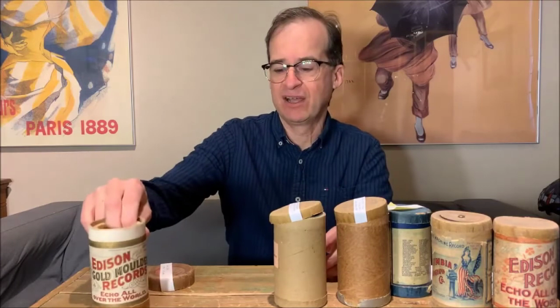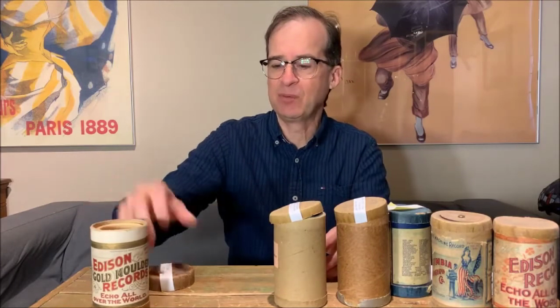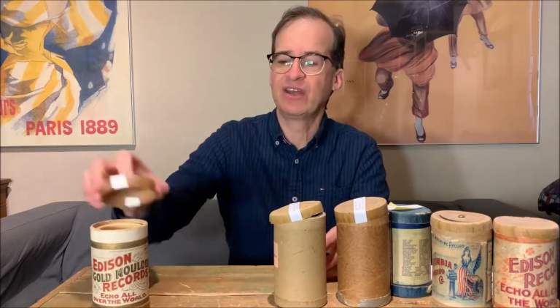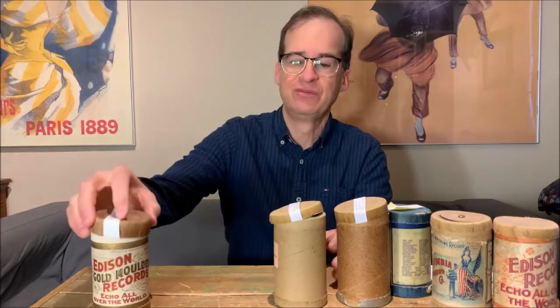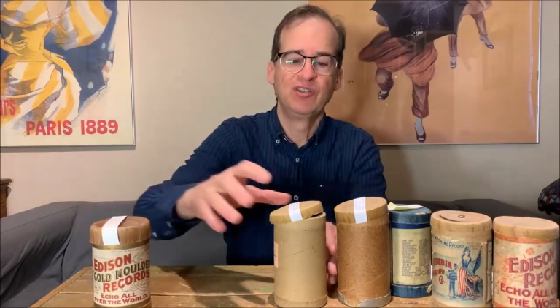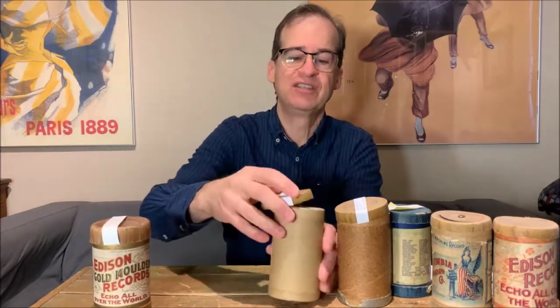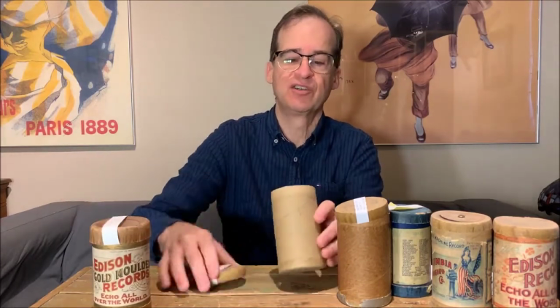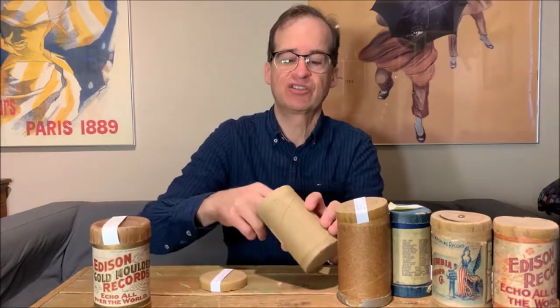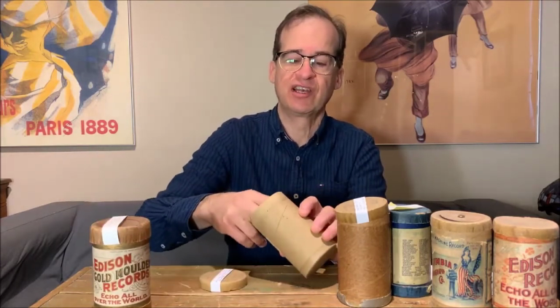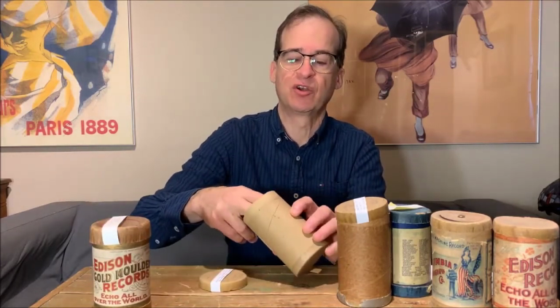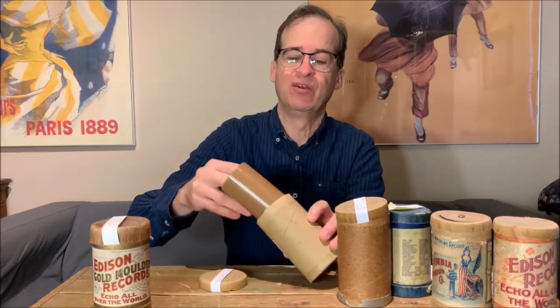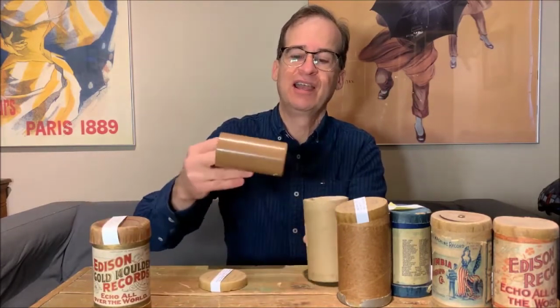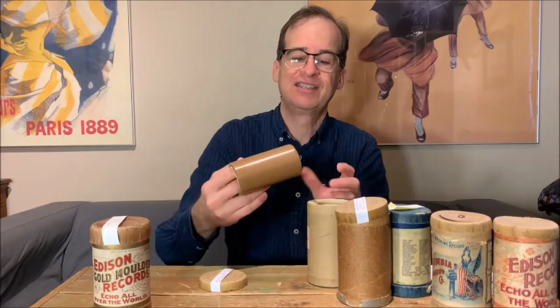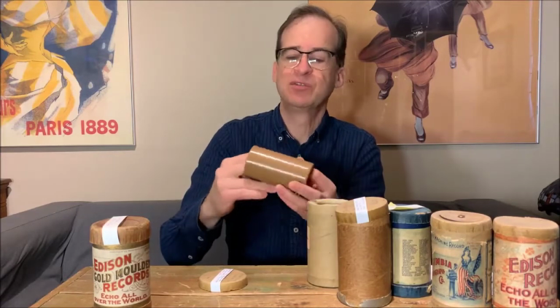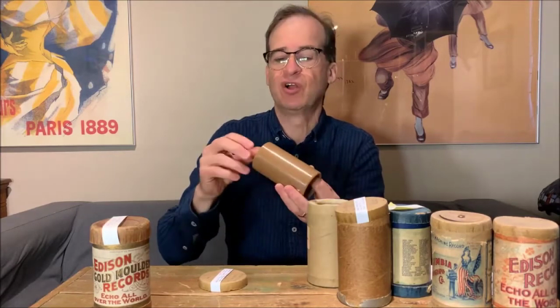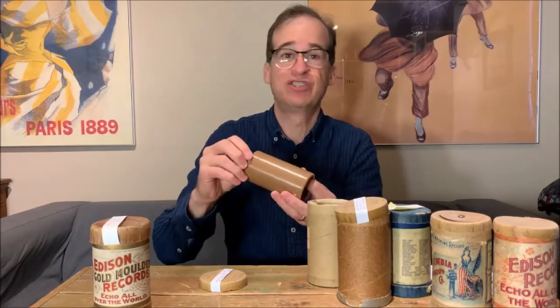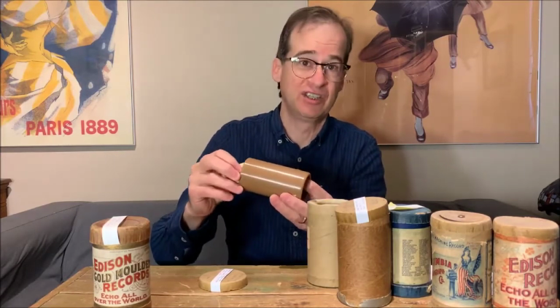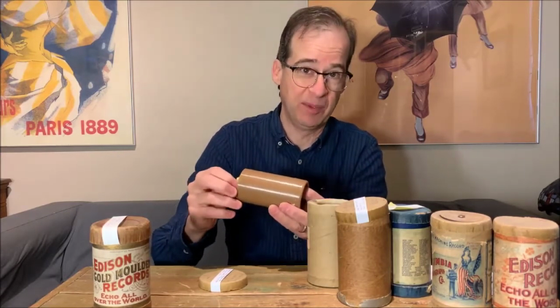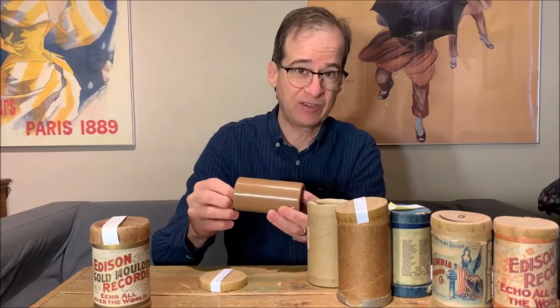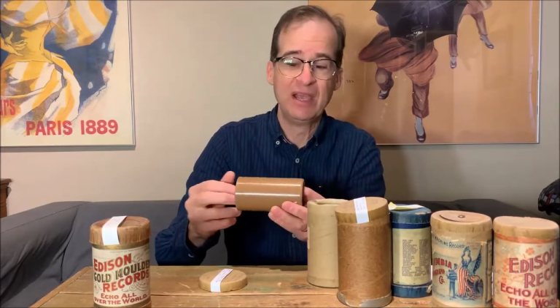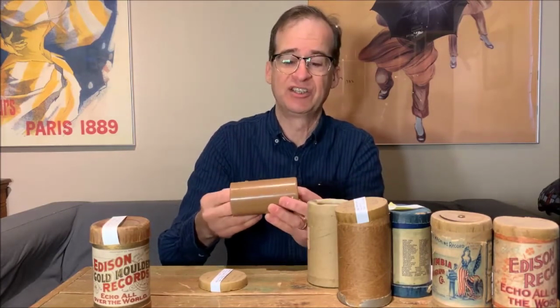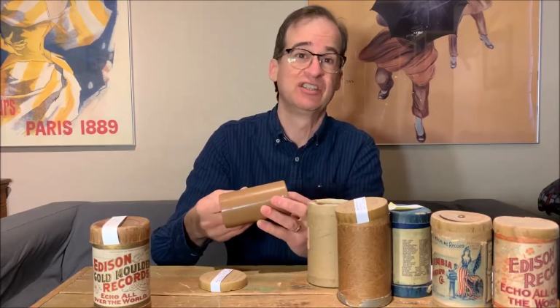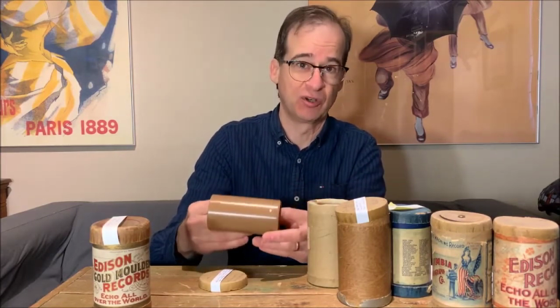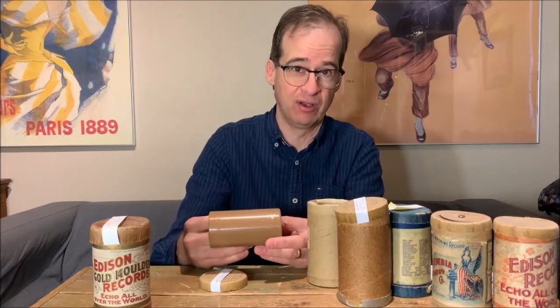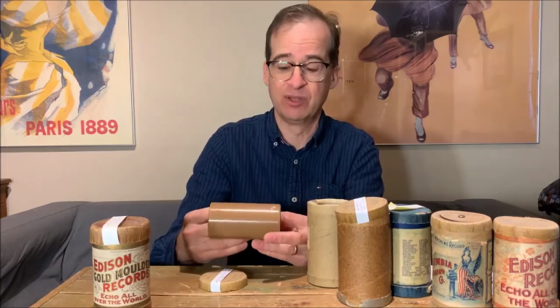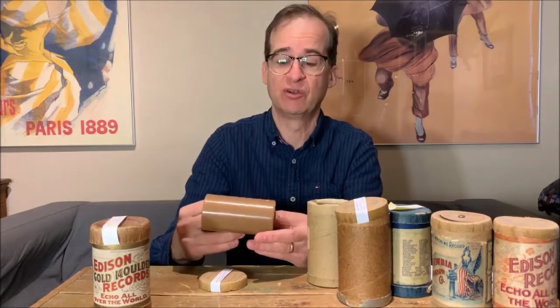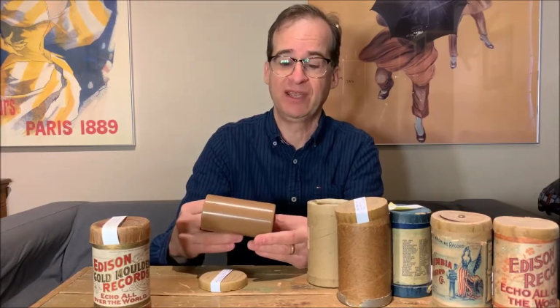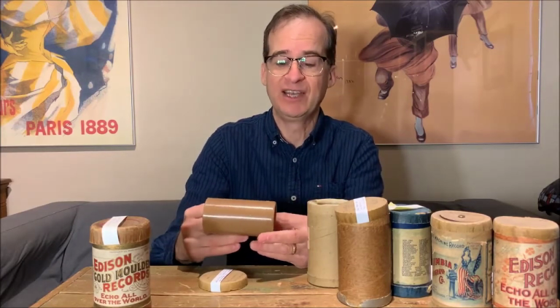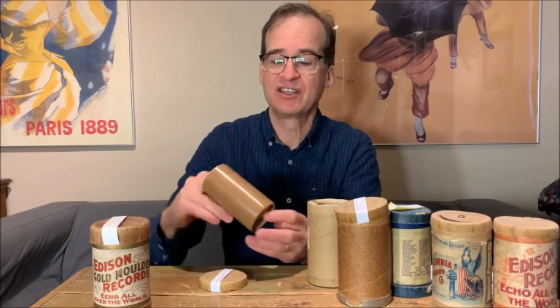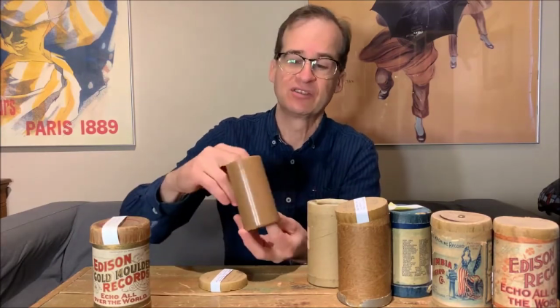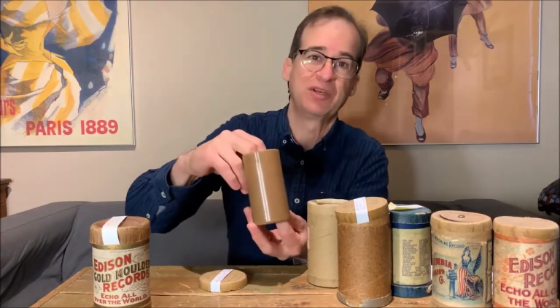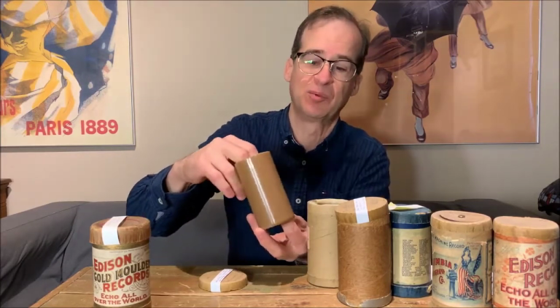A little while later you'll find cylinders that are starting to get a little bit darker brown. As I said, that was the result of changes in the way they manufactured them and changes in the temperature when the material was made. And you can see this one here is a little bit darker brown.